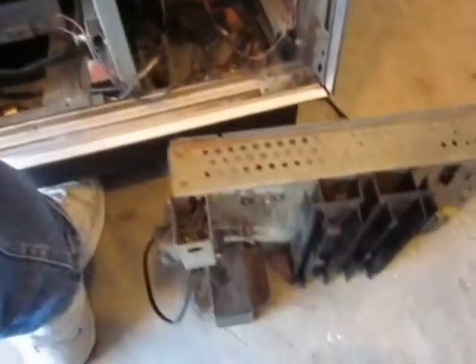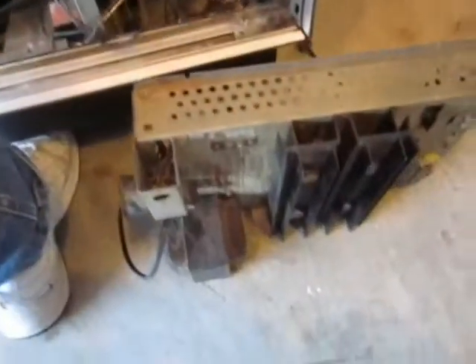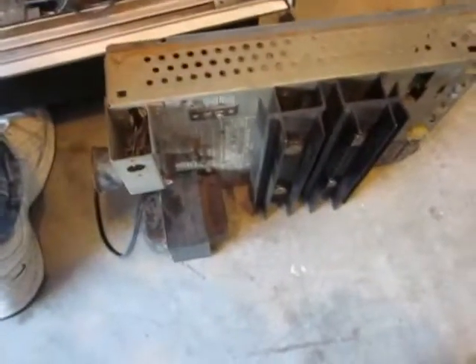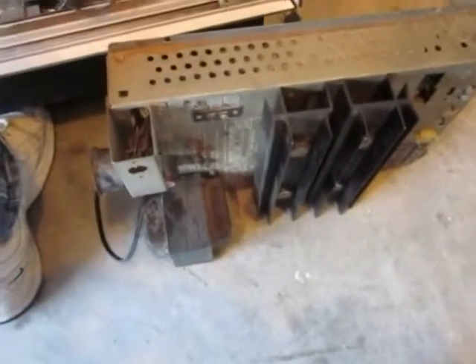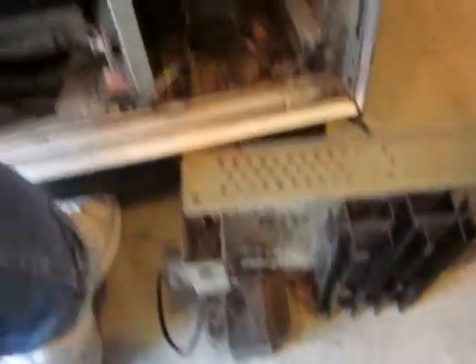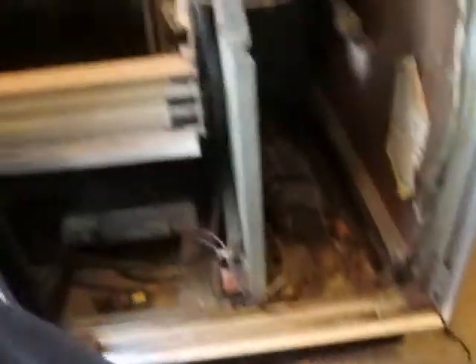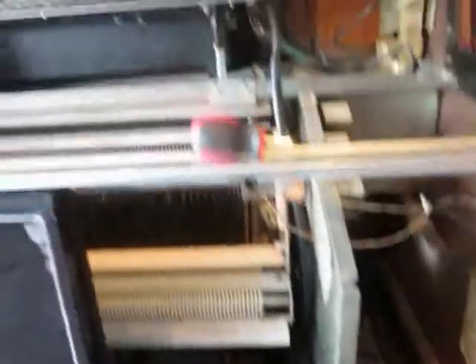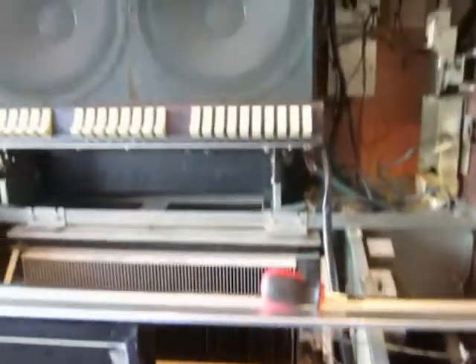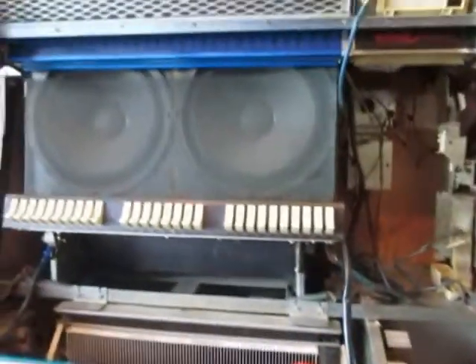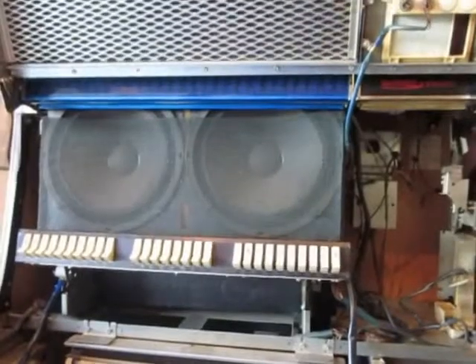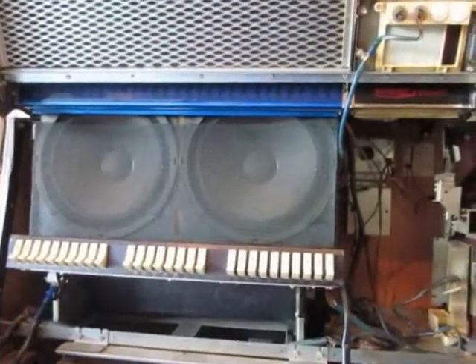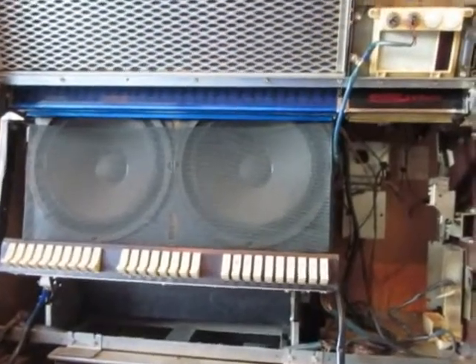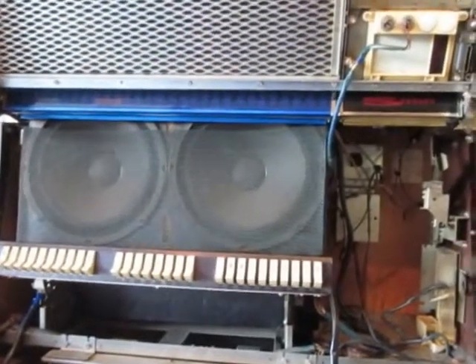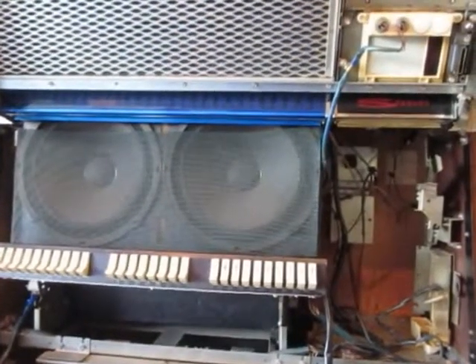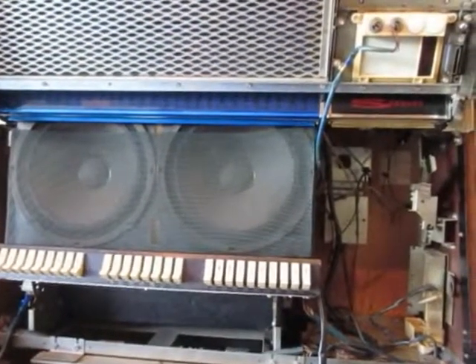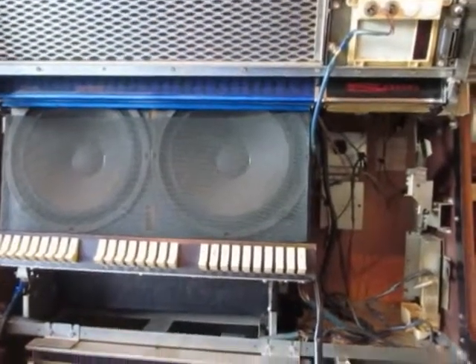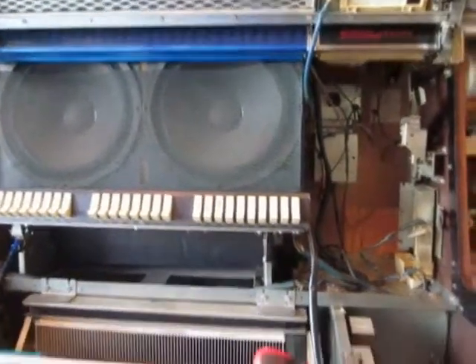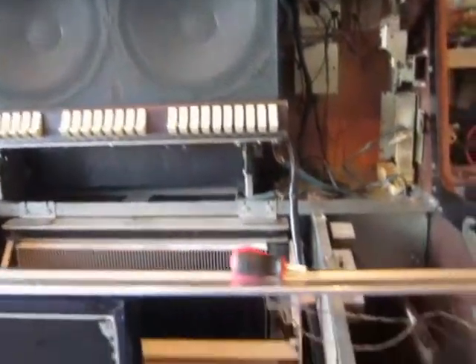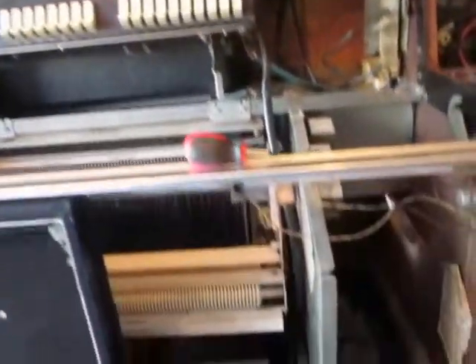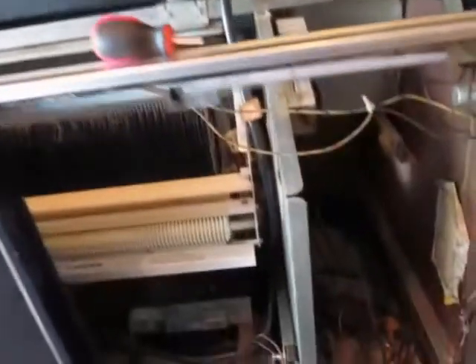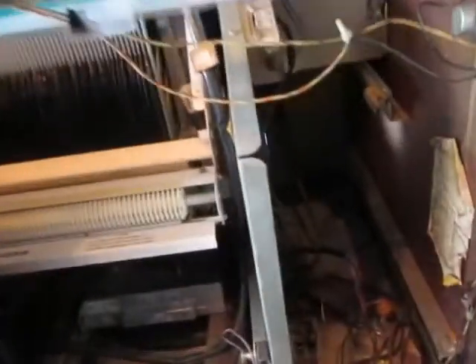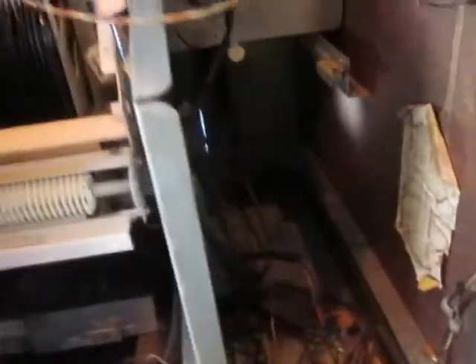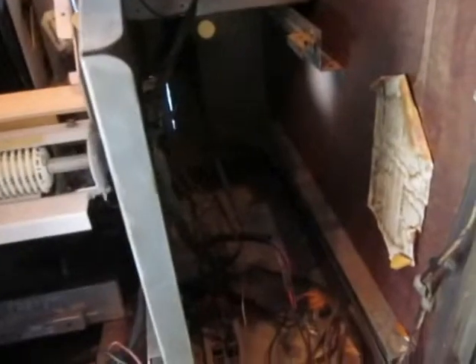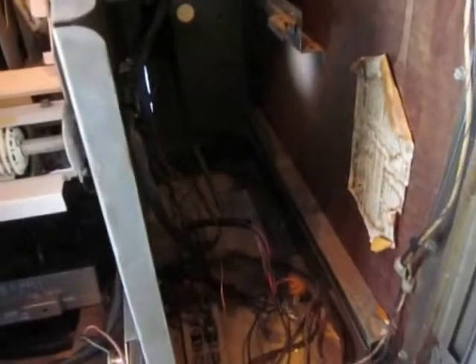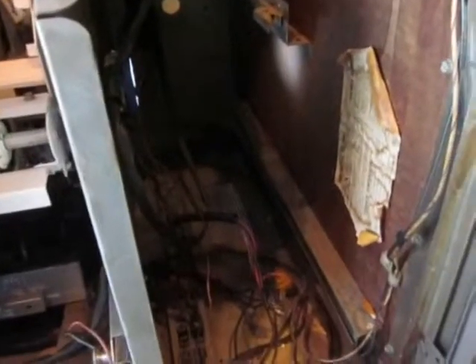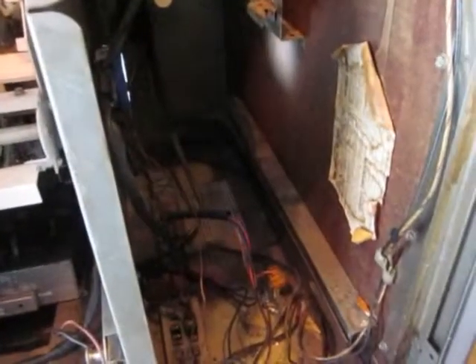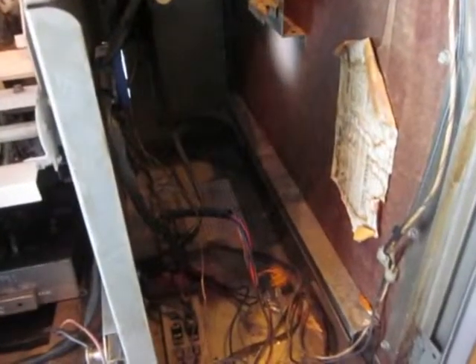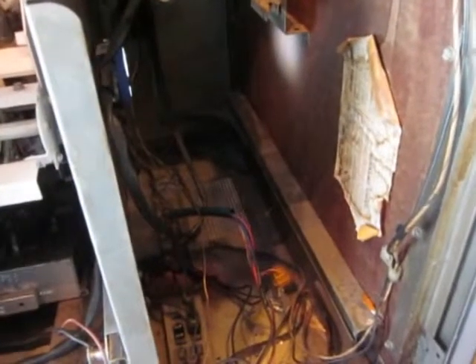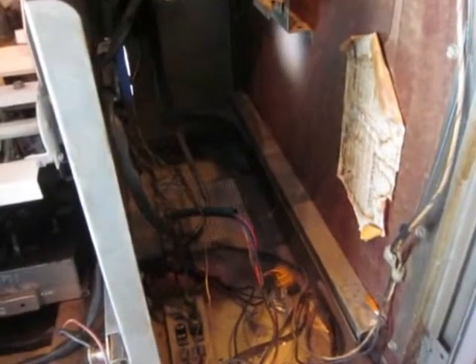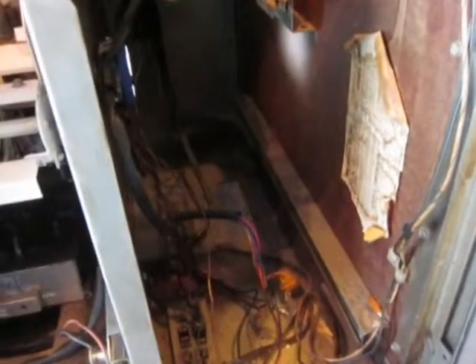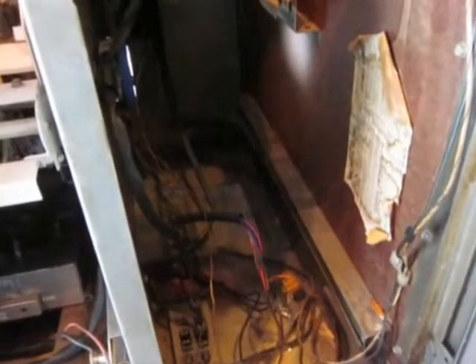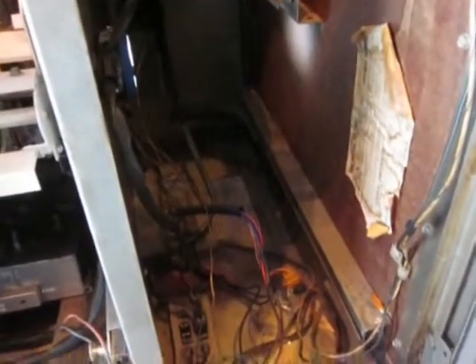I'm reinstalling this amplifier into this Seaberg LS2 Gem jukebox. I figured I would take a quick video just to show you where the amplifier goes, in case anyone is curious how things work.